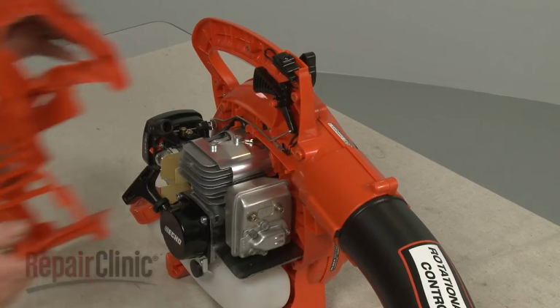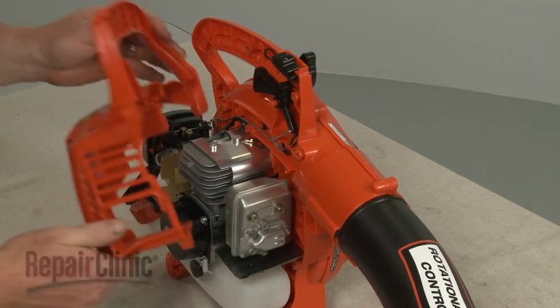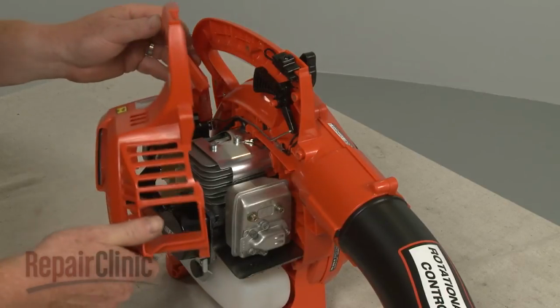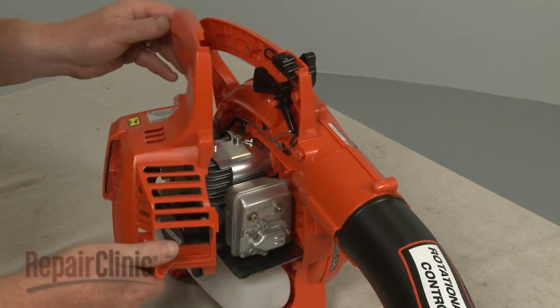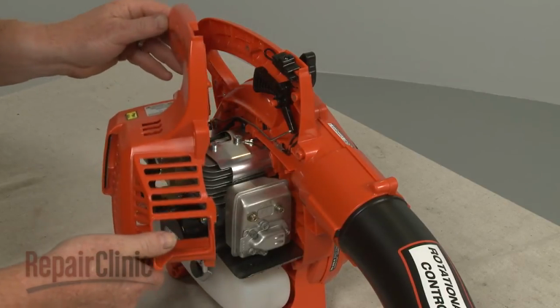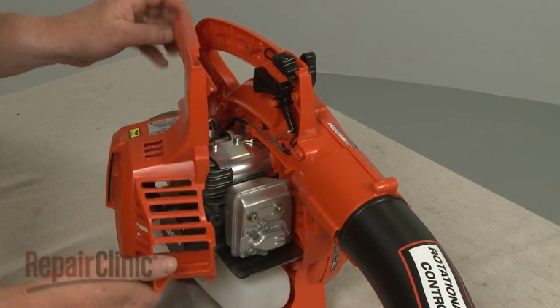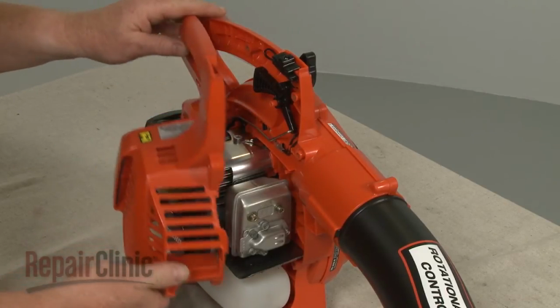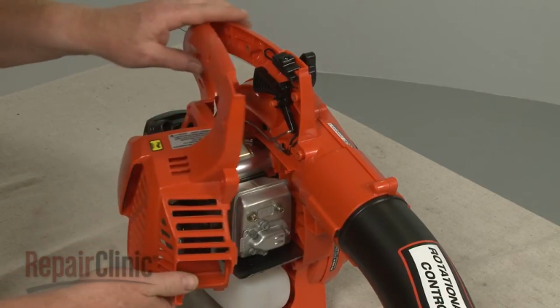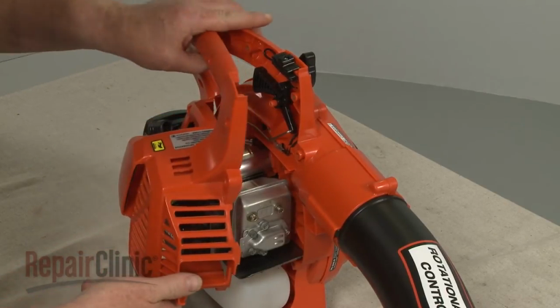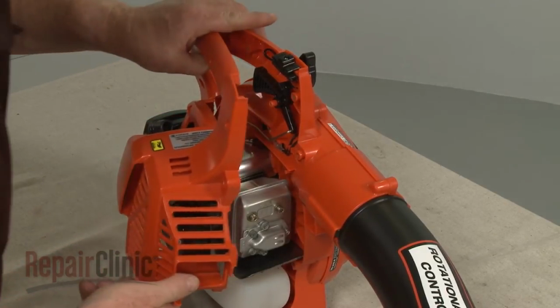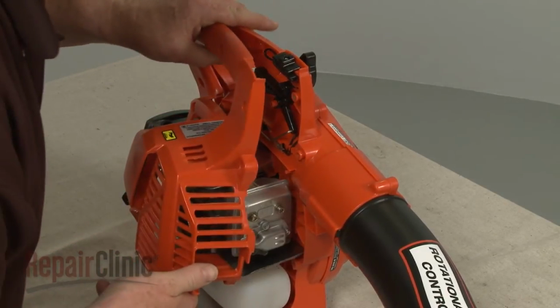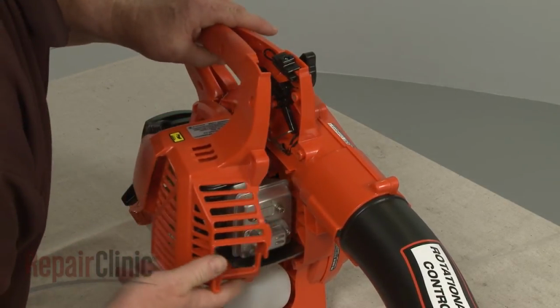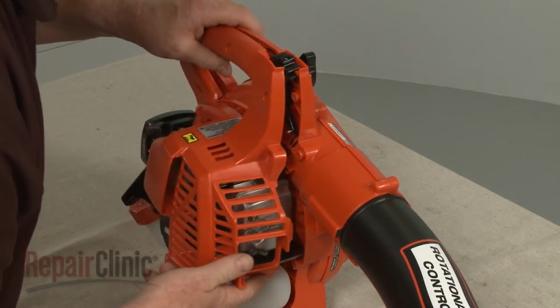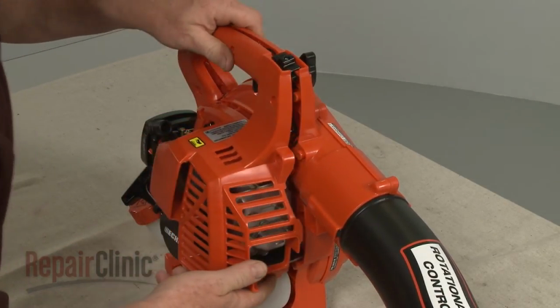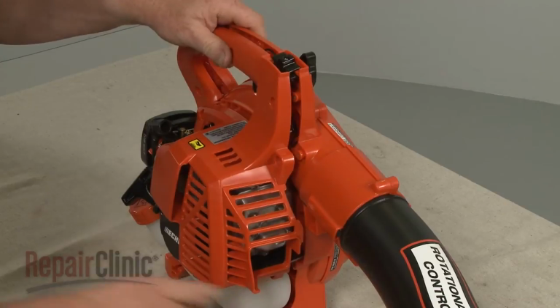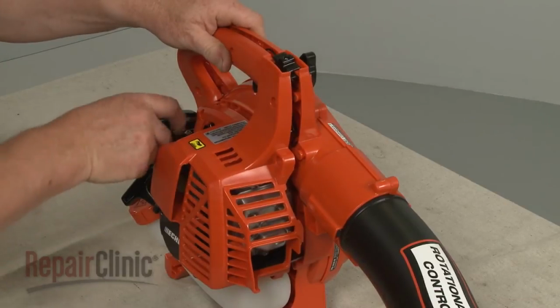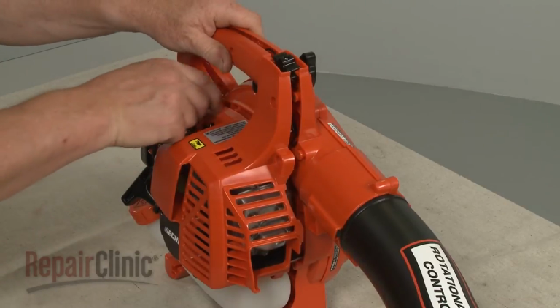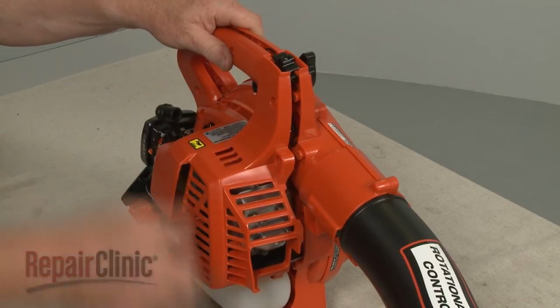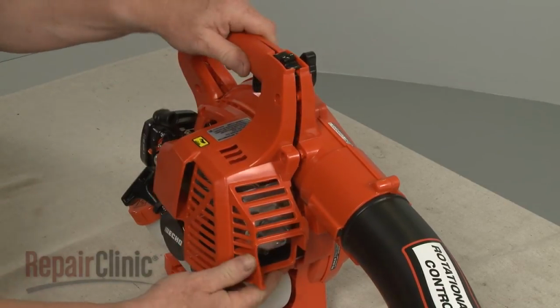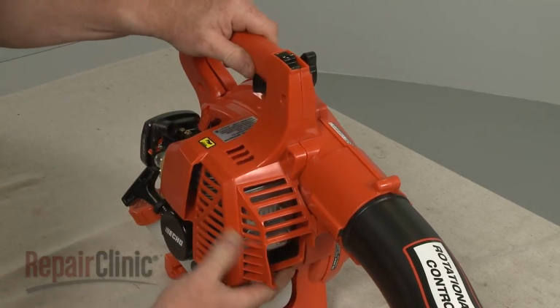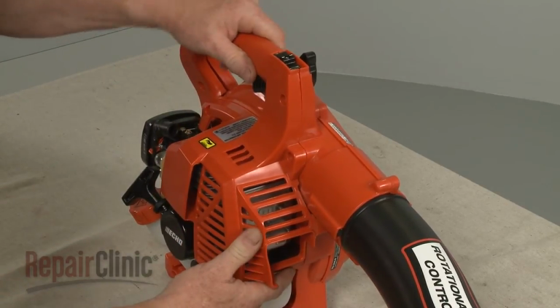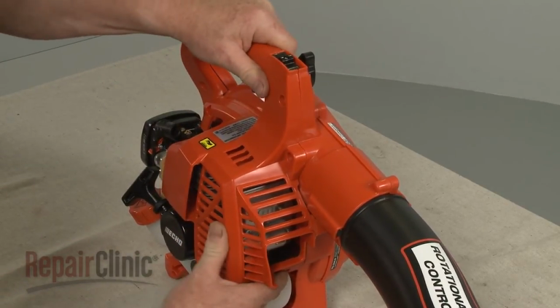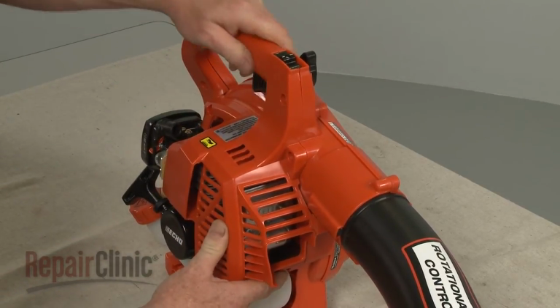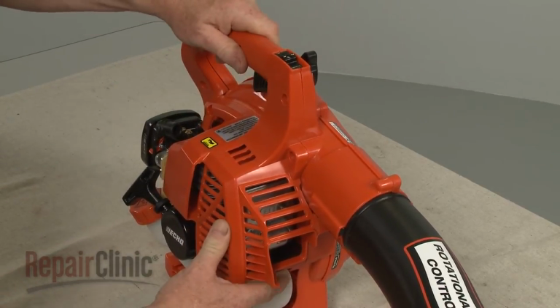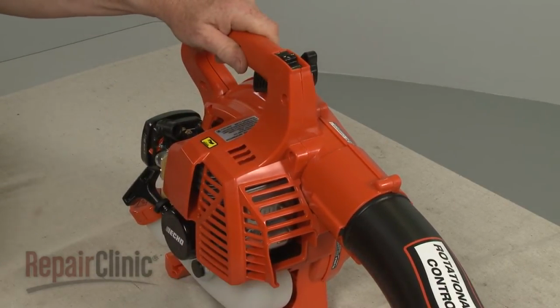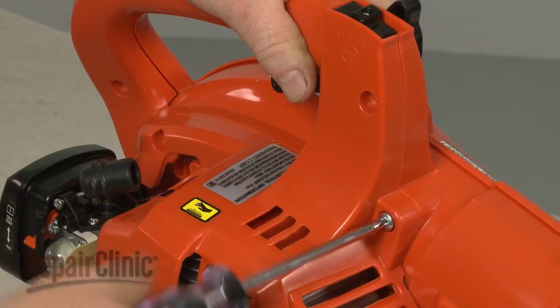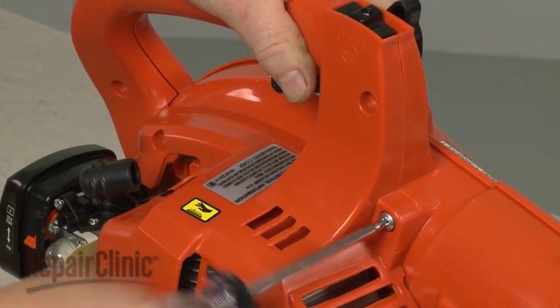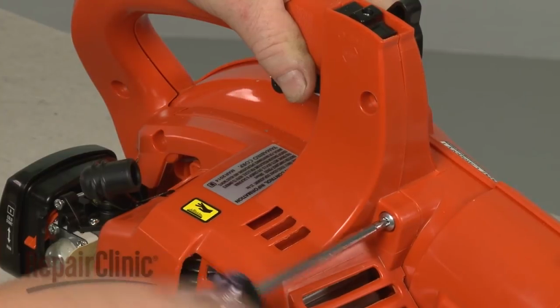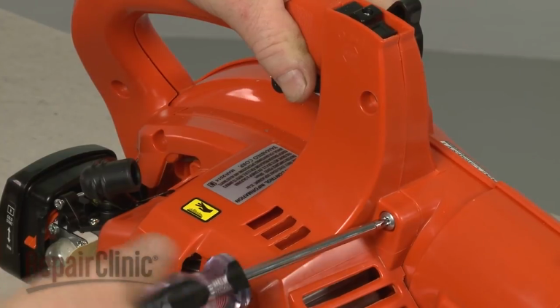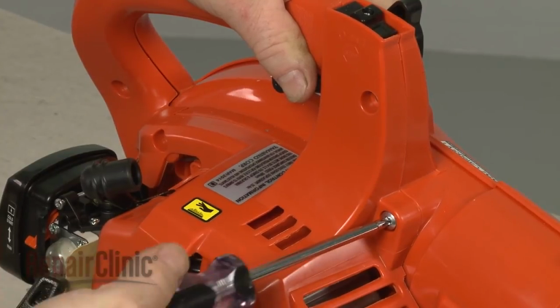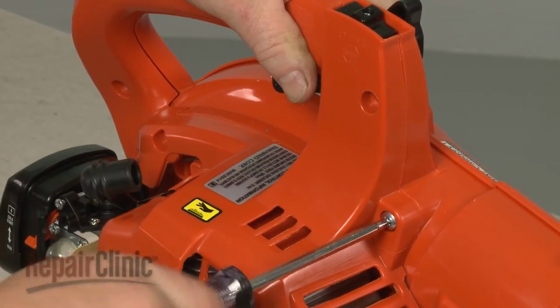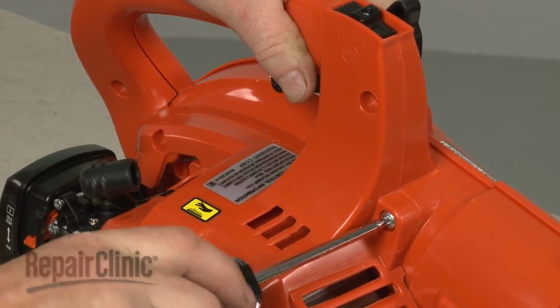Realign the engine cover and replace the mounting screws to secure the cover.